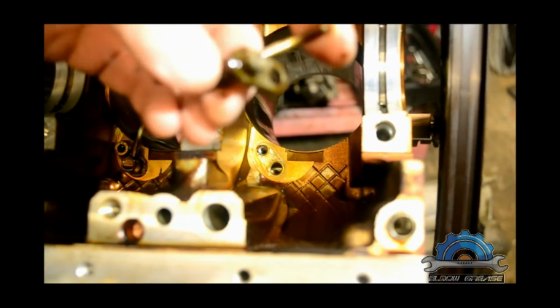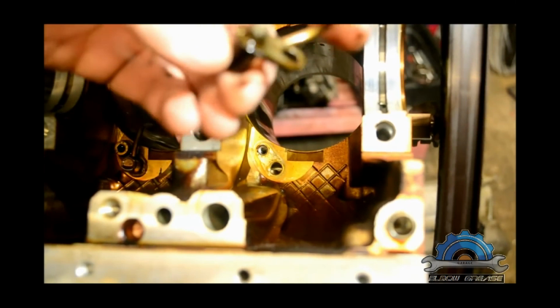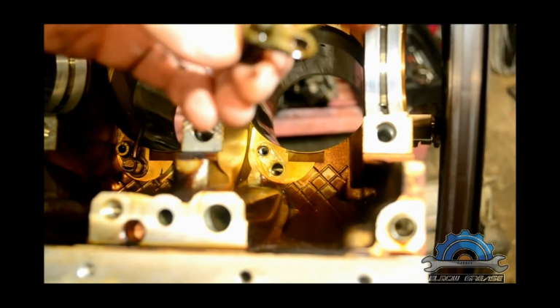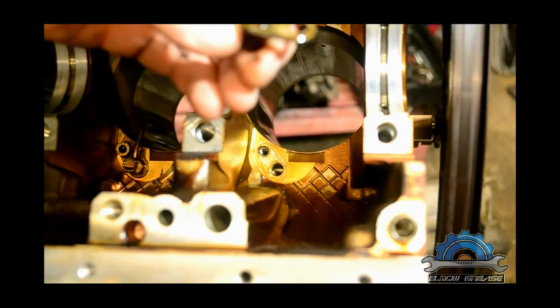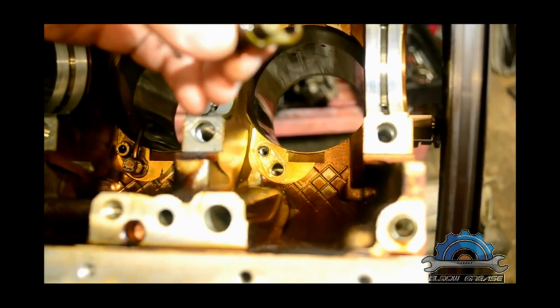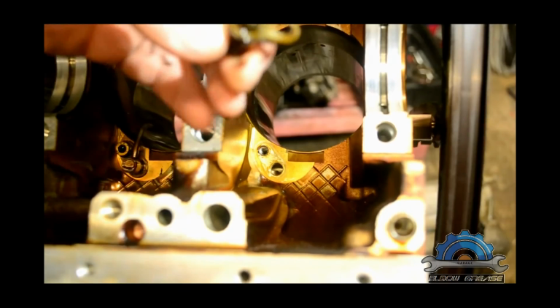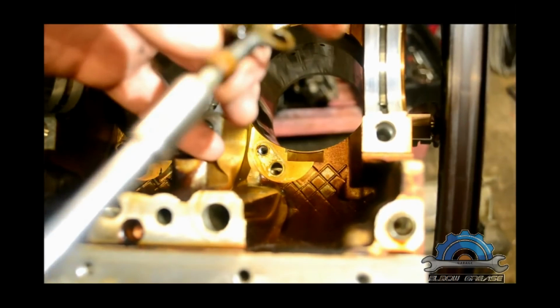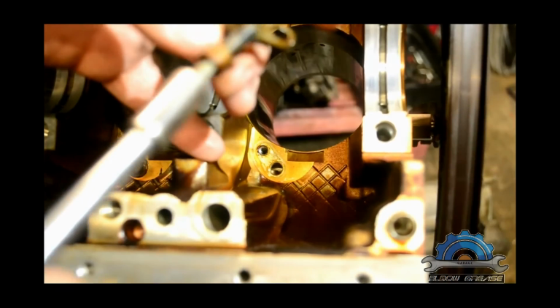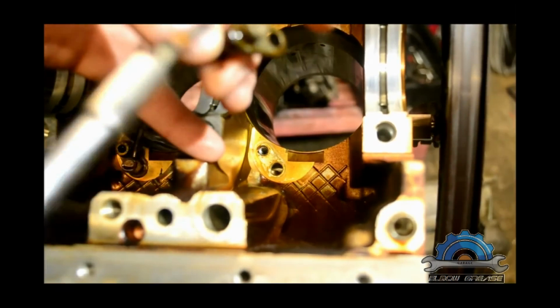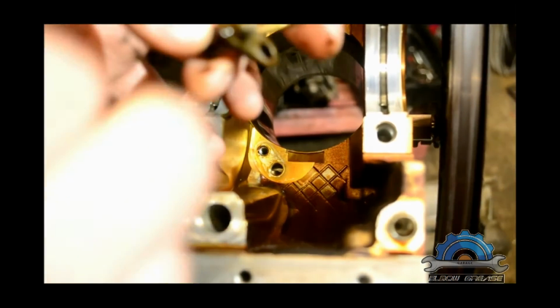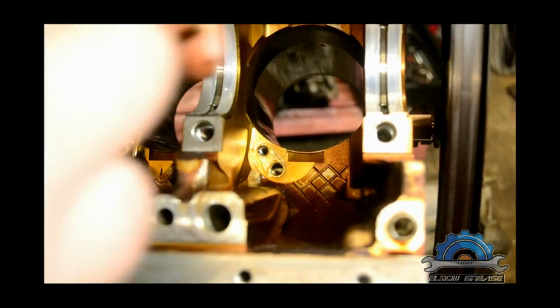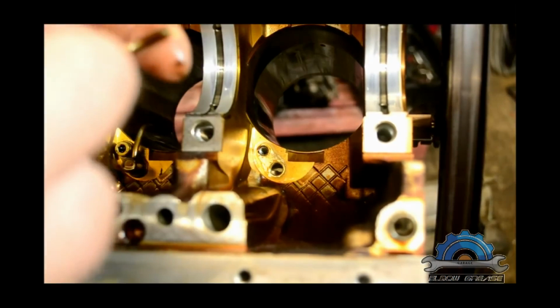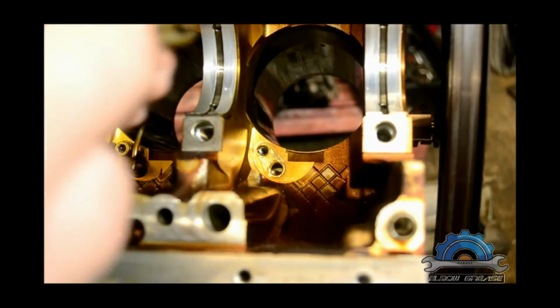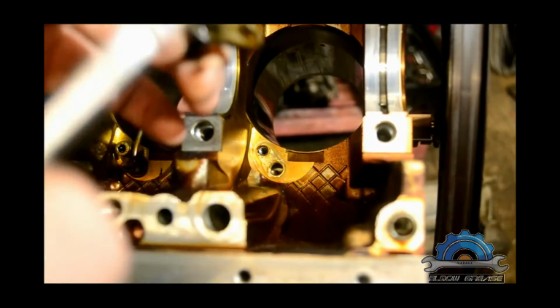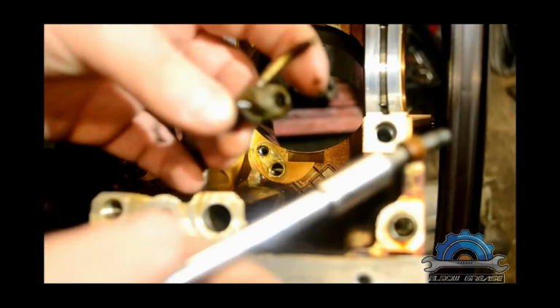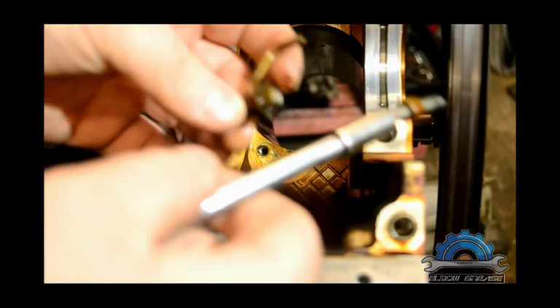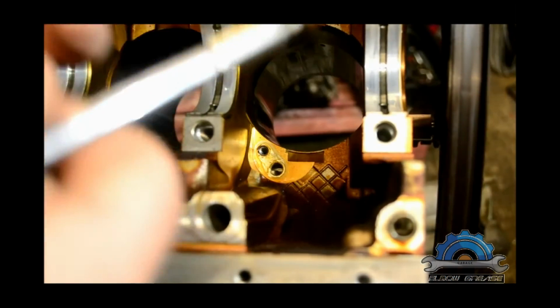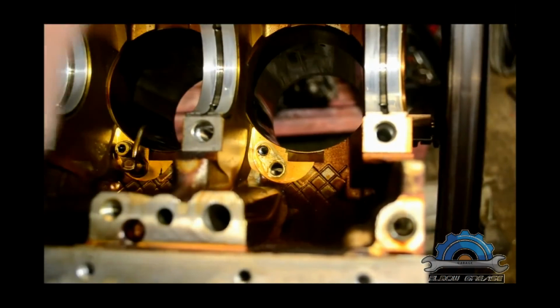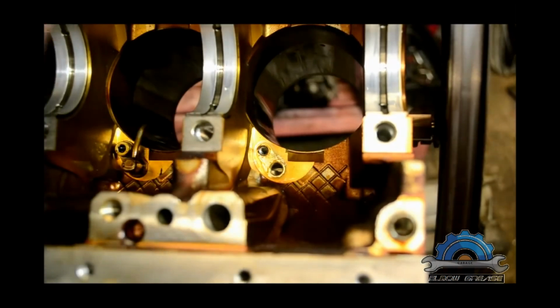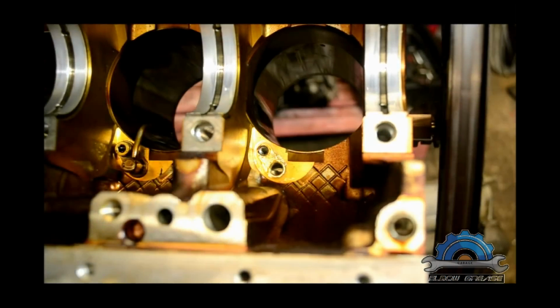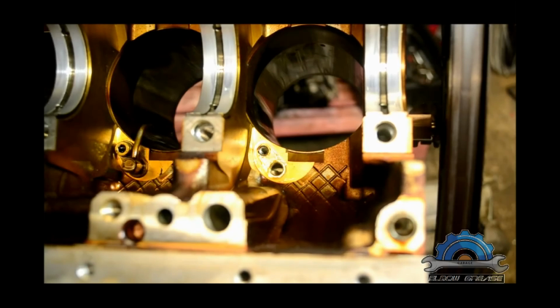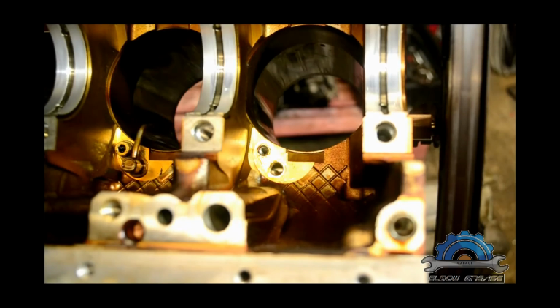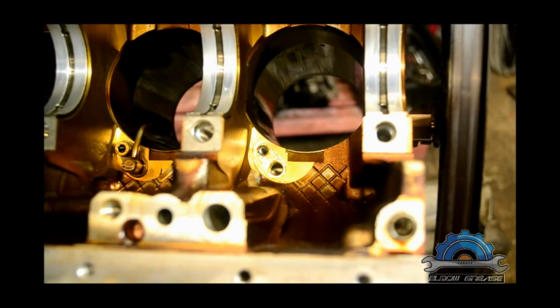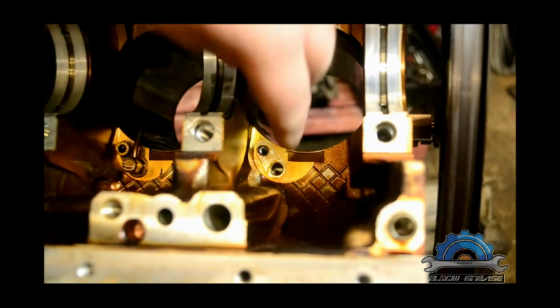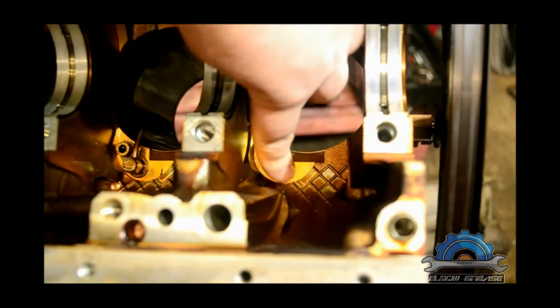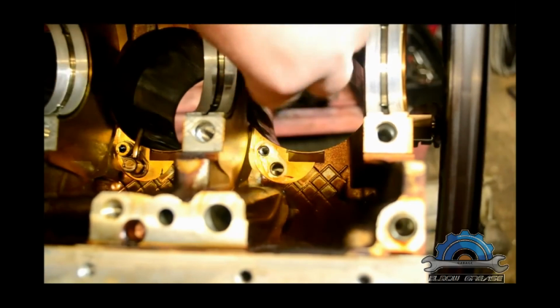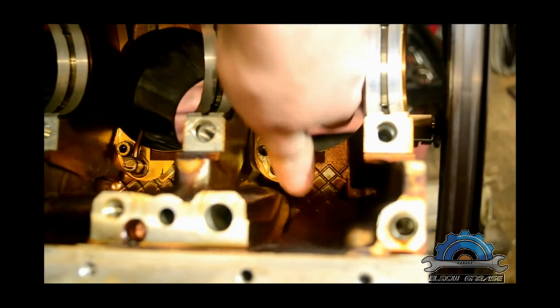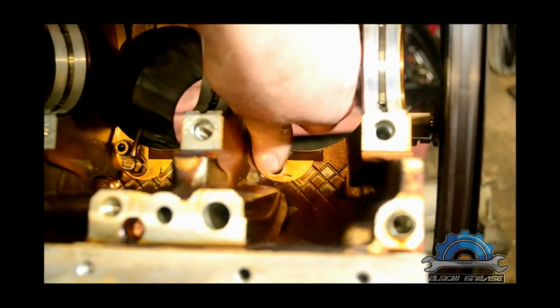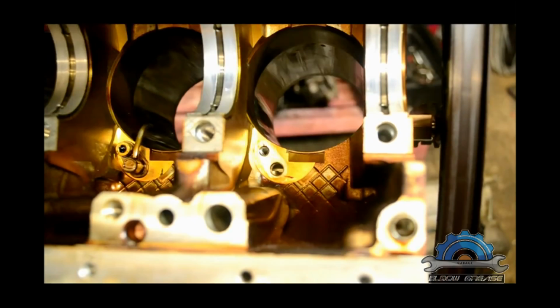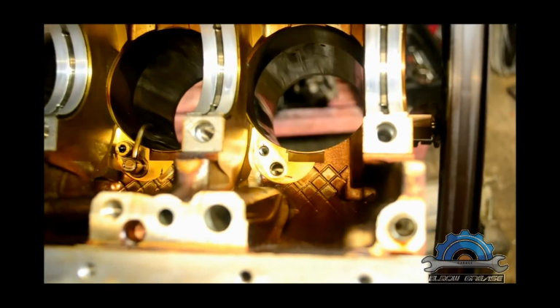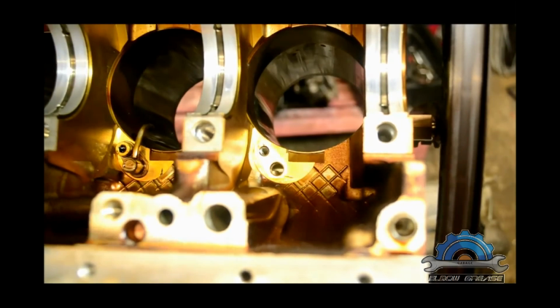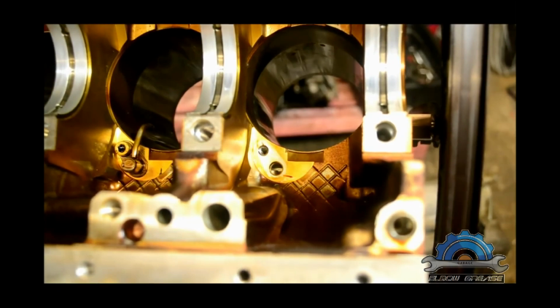These nozzles have no seals or gaskets around them — they're just pushed in and secured with a bolt.